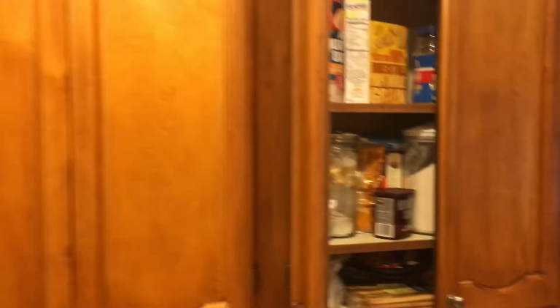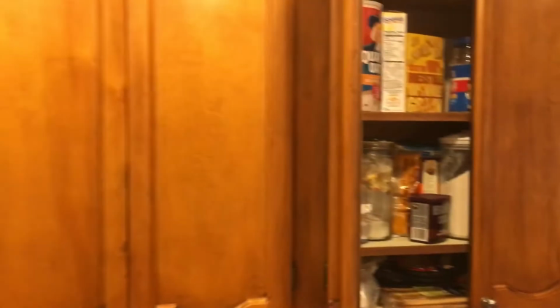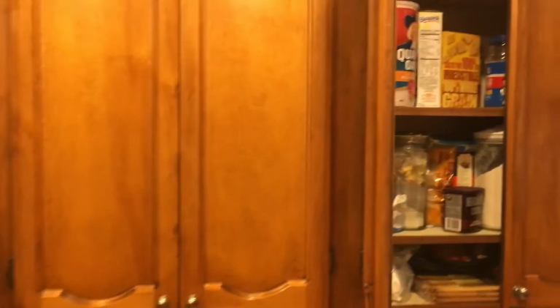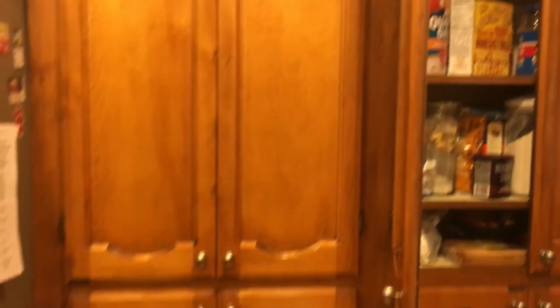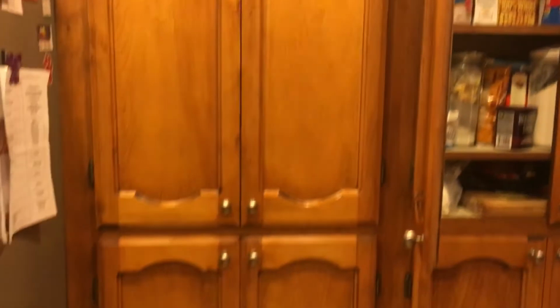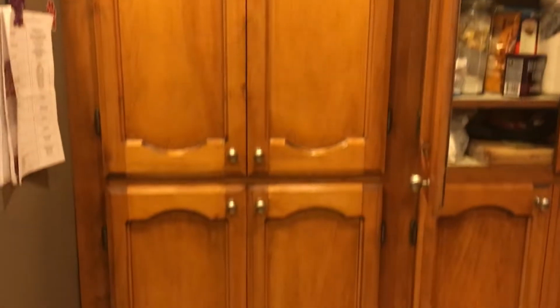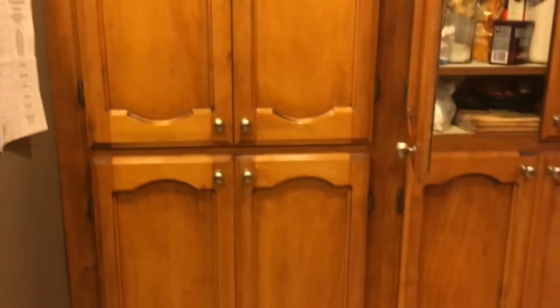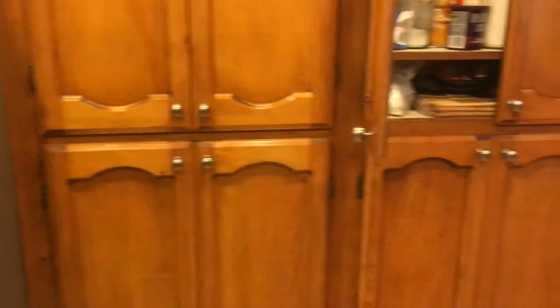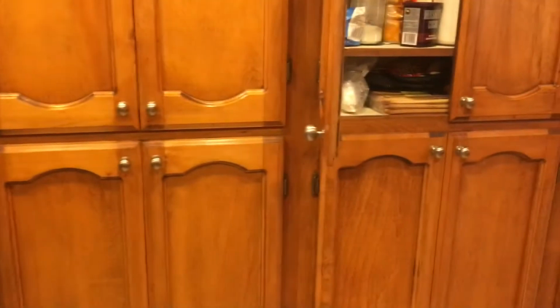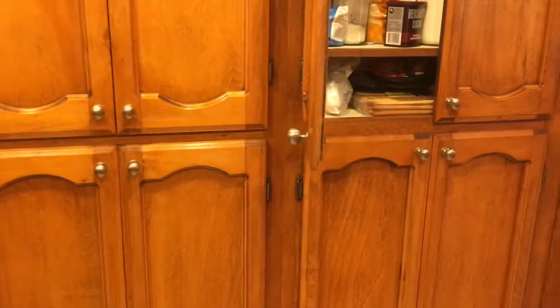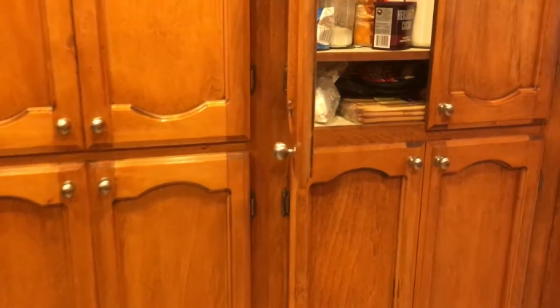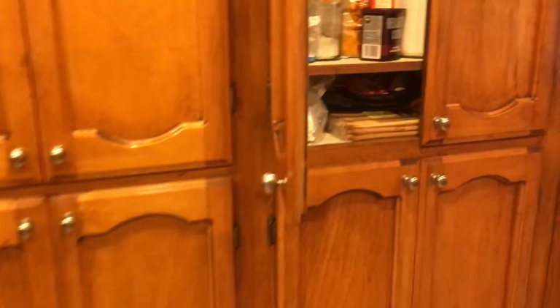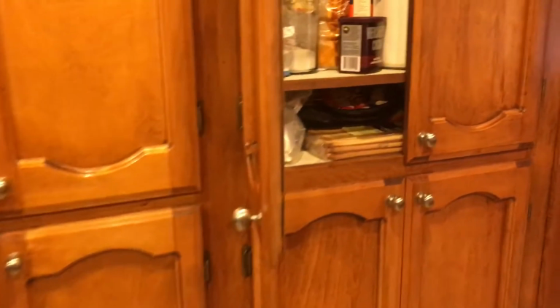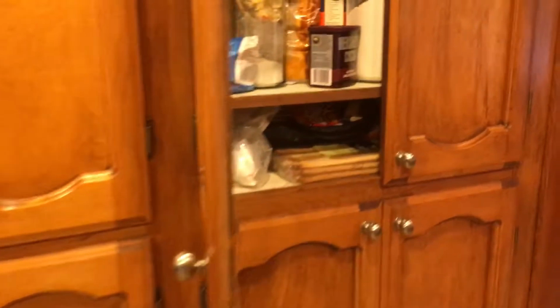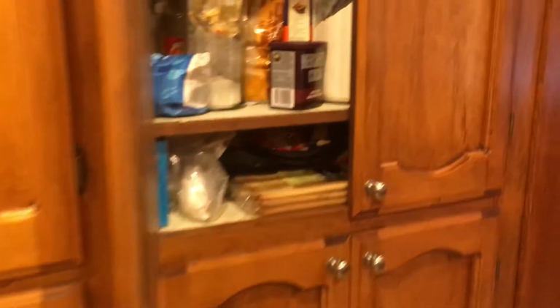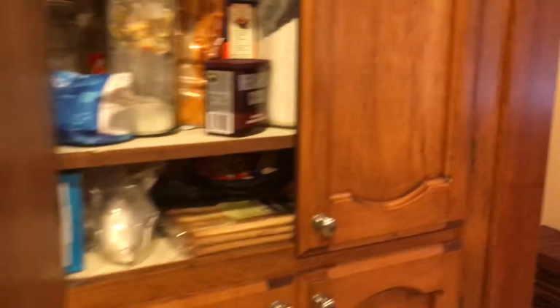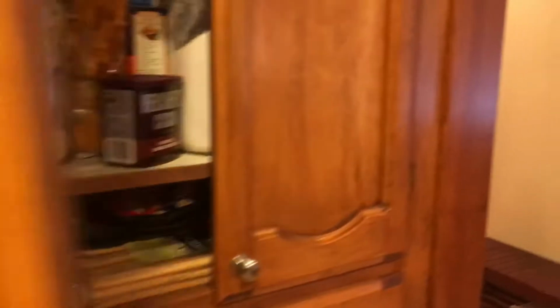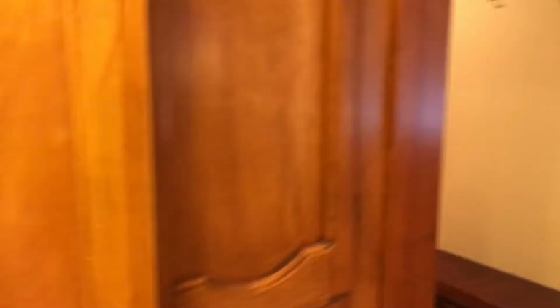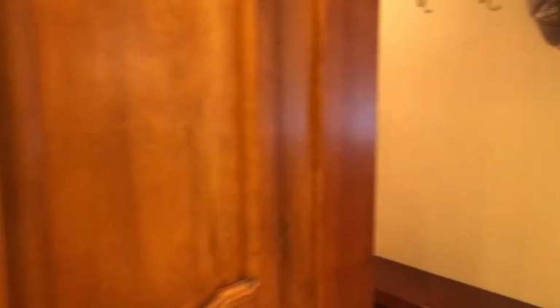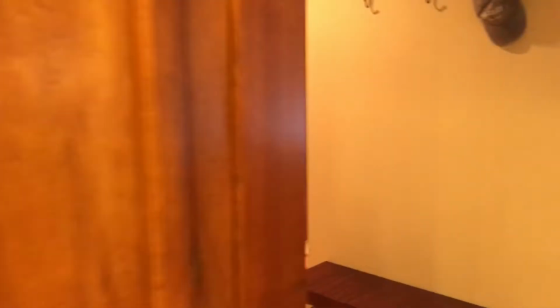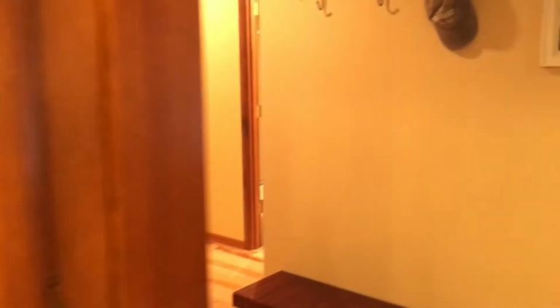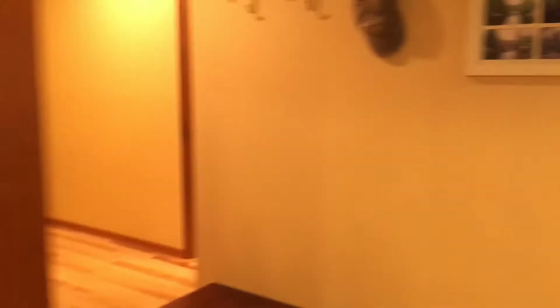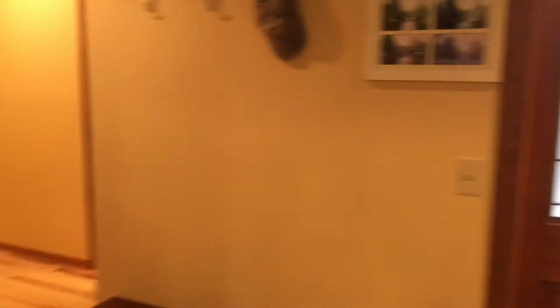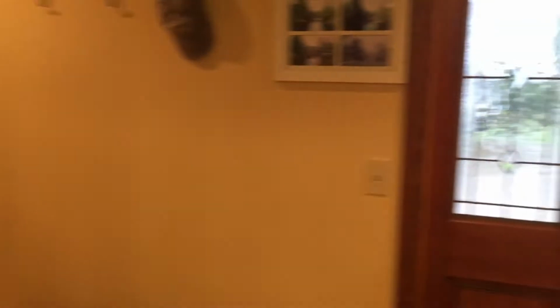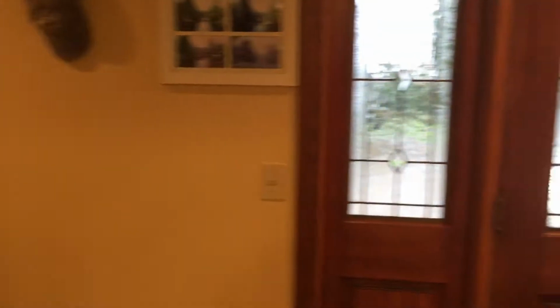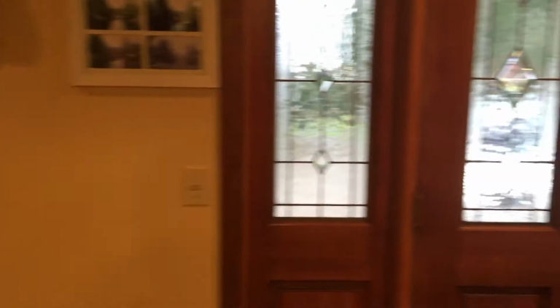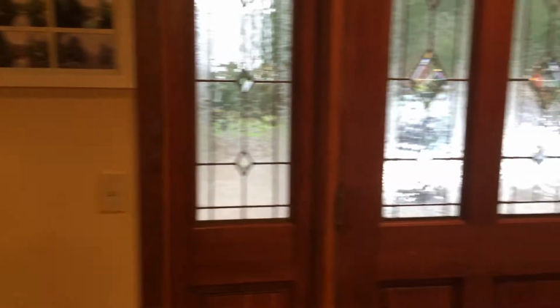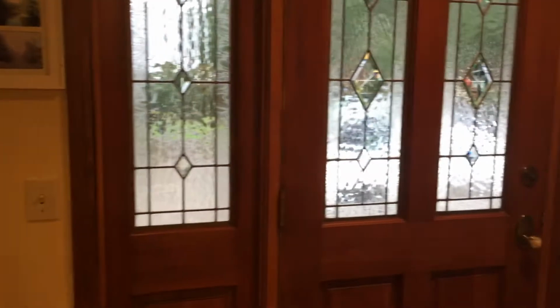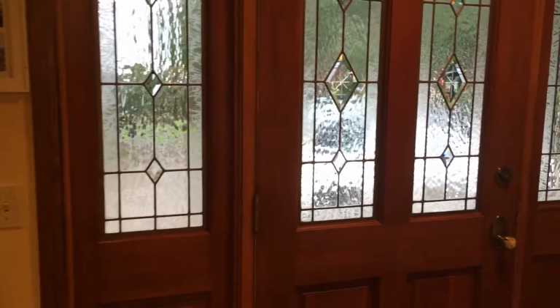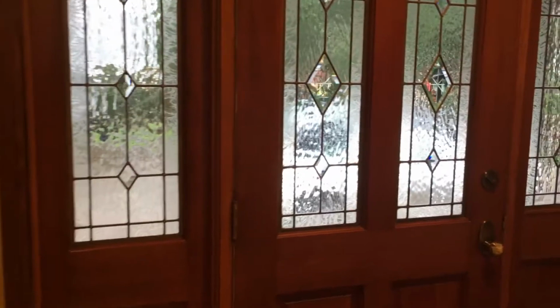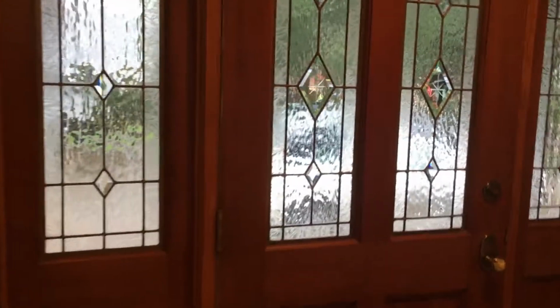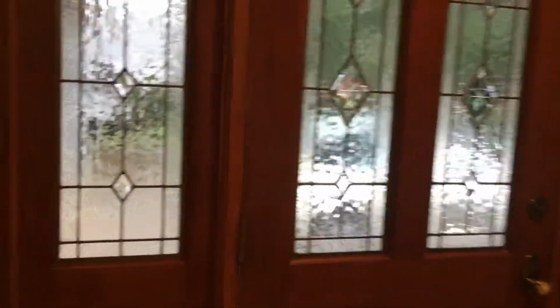Lots of pantry space. That's the front door again, coming out the kitchen.